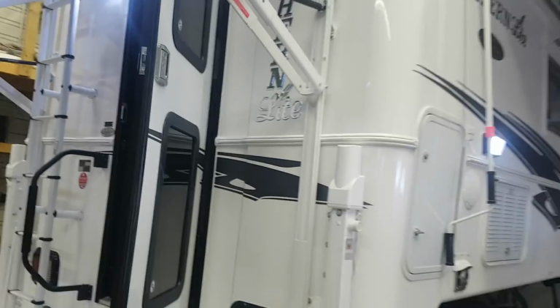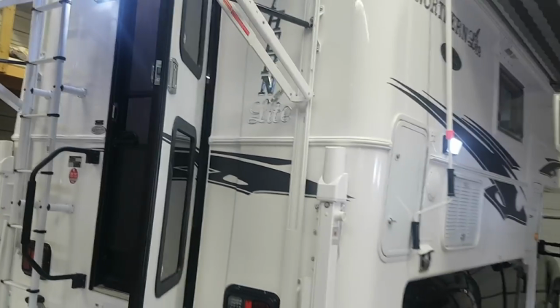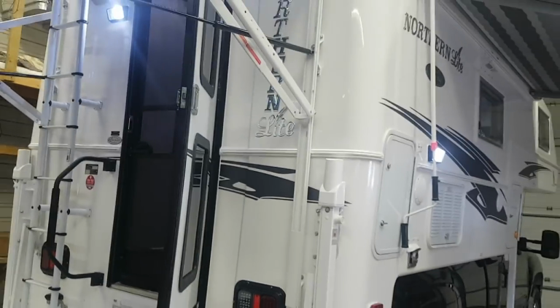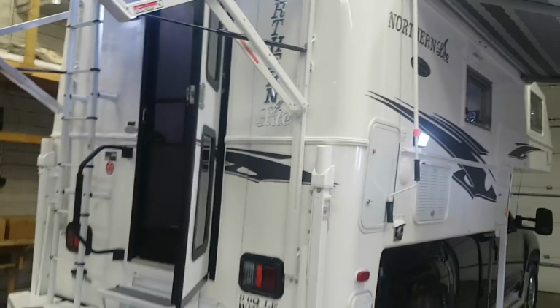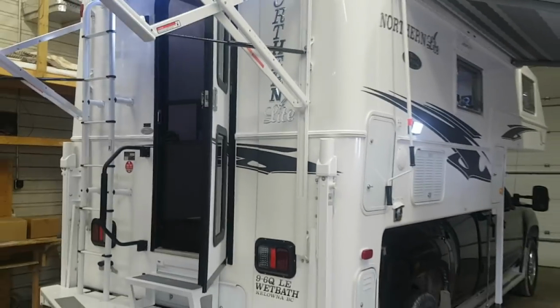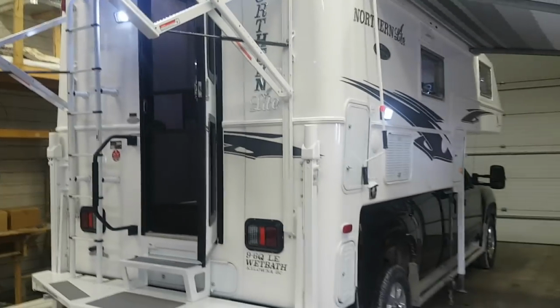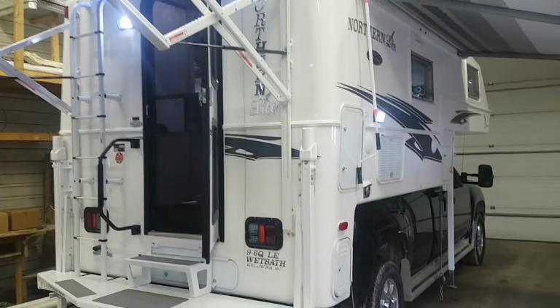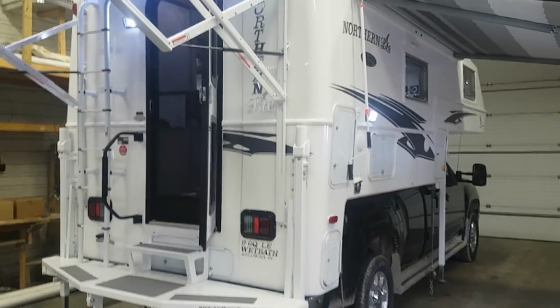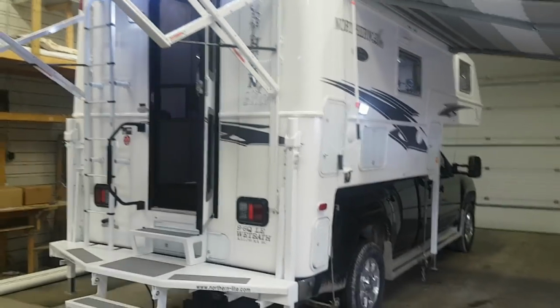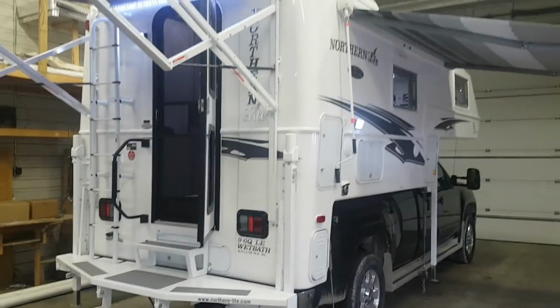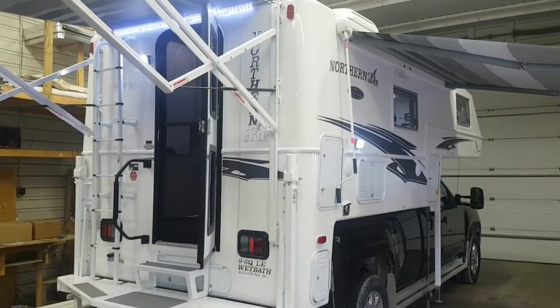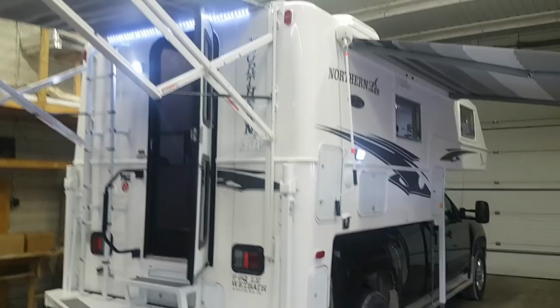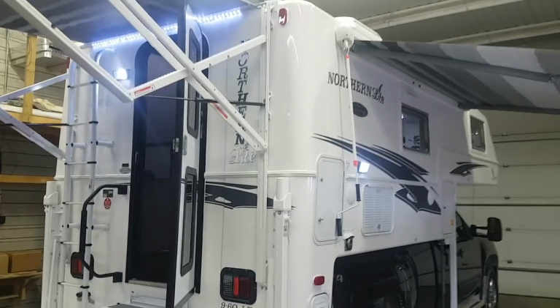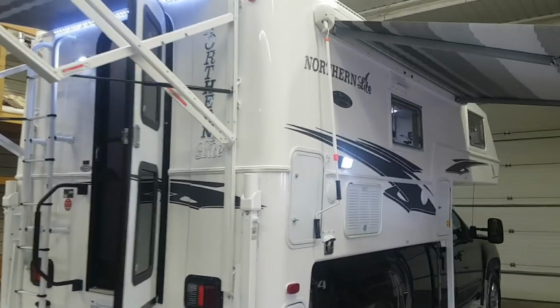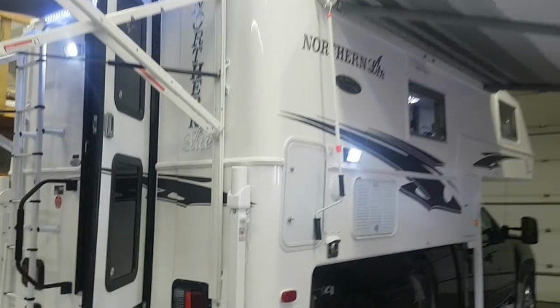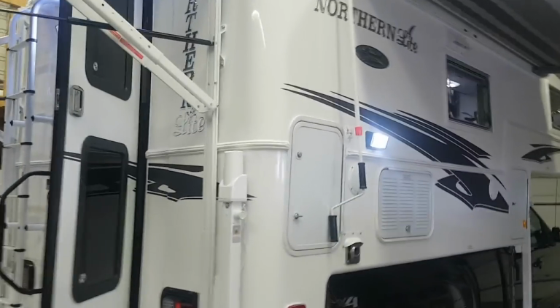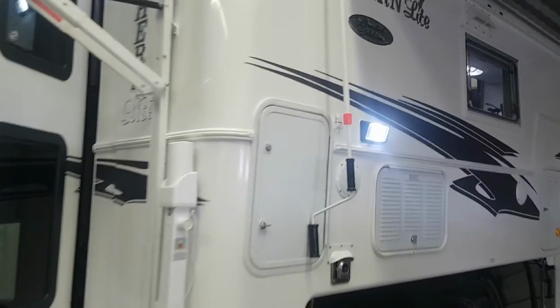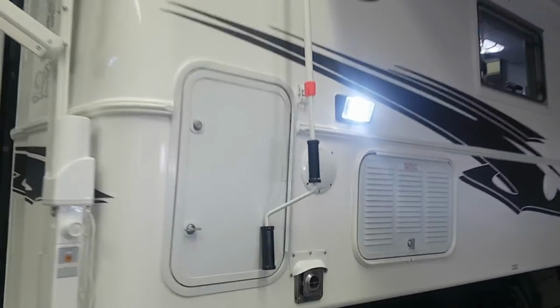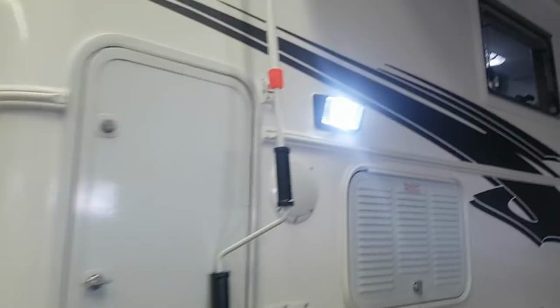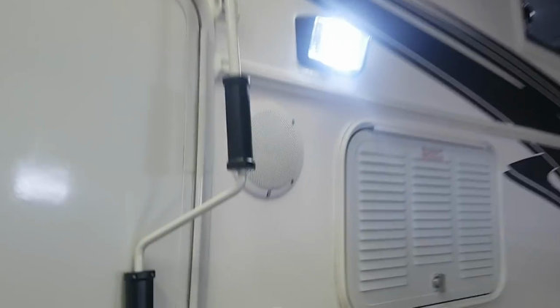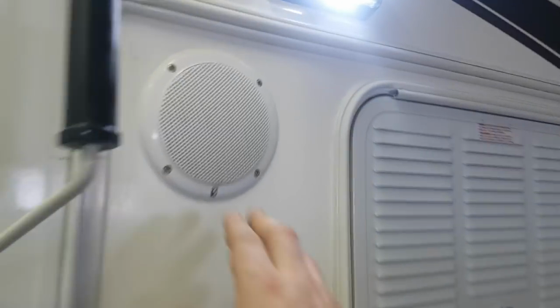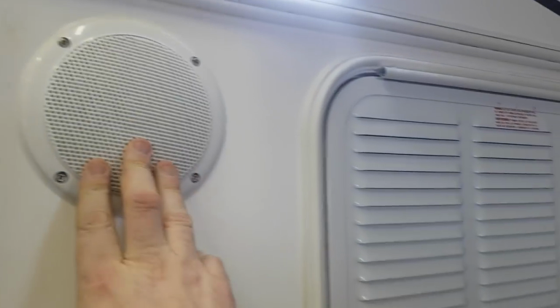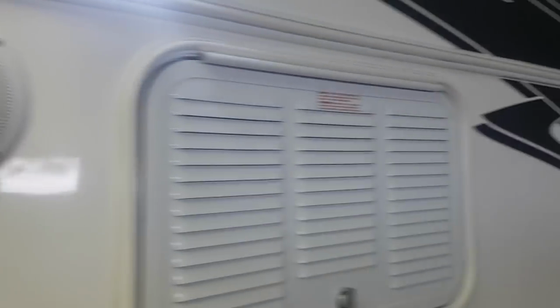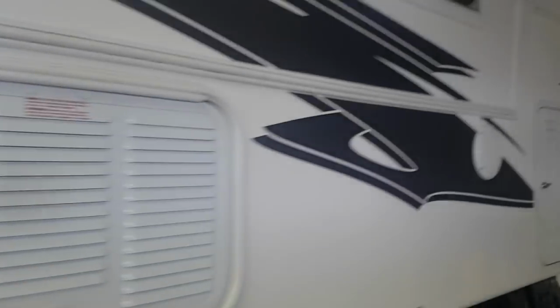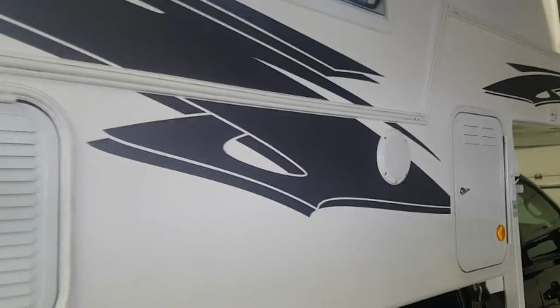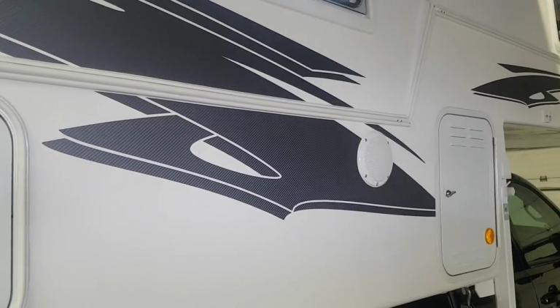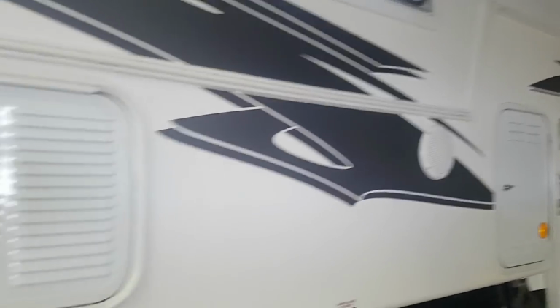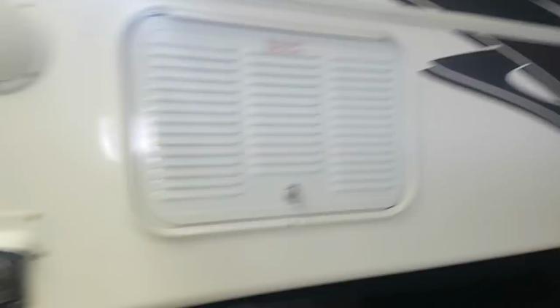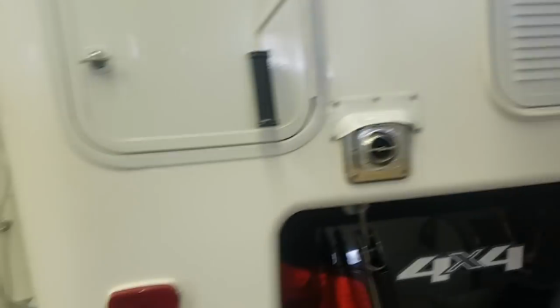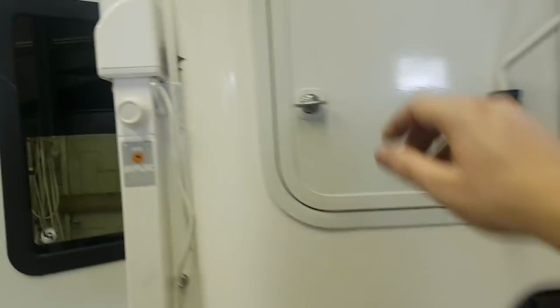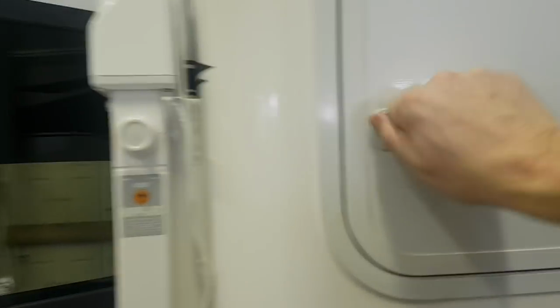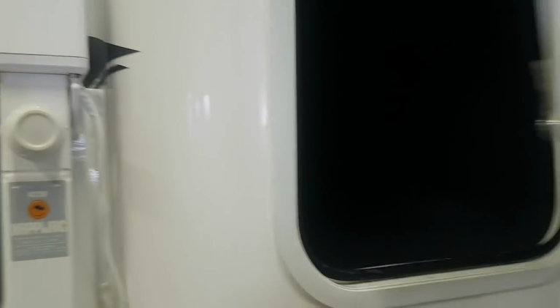The raised graphics are part of the Limited Edition package. There are two 100-watt solar panels on the roof, which is also part of the Limited Edition package. It also has outdoor speakers — again part of that Limited Edition package — one here and one towards the front.